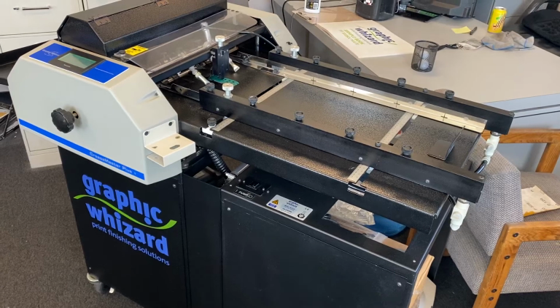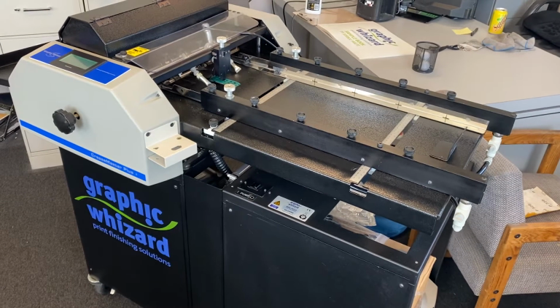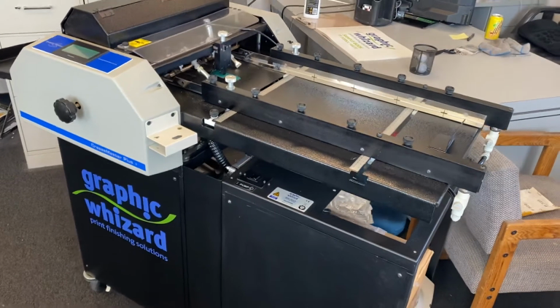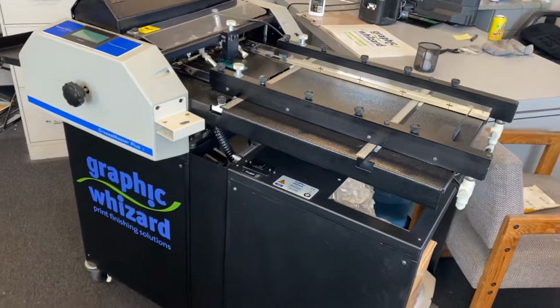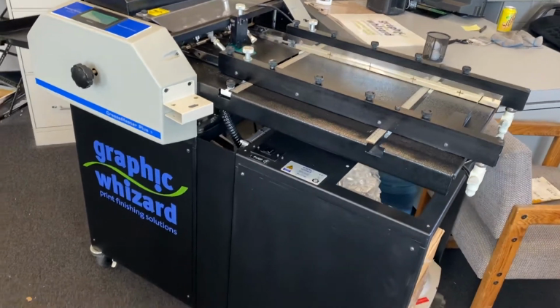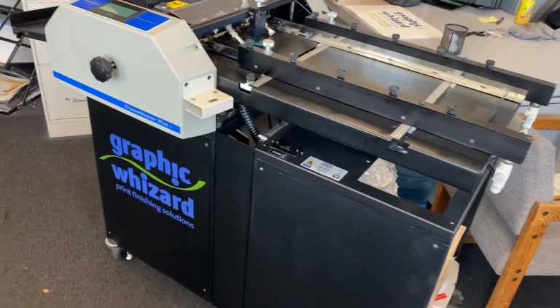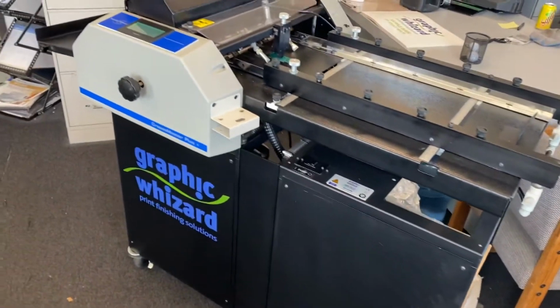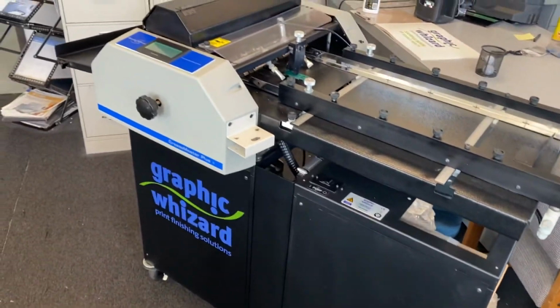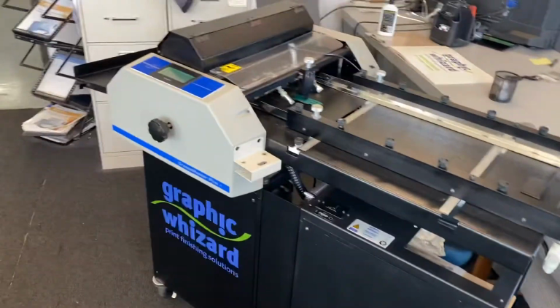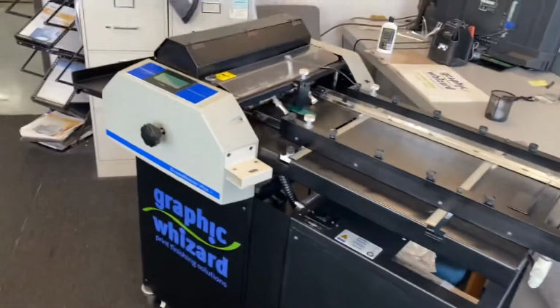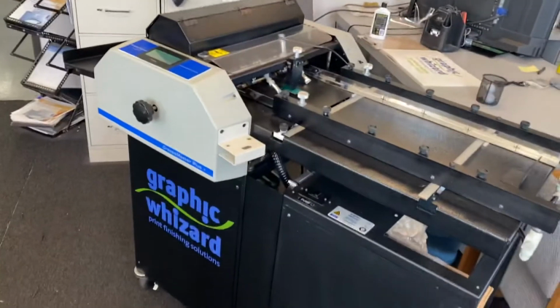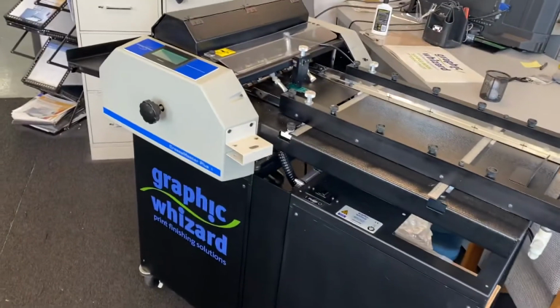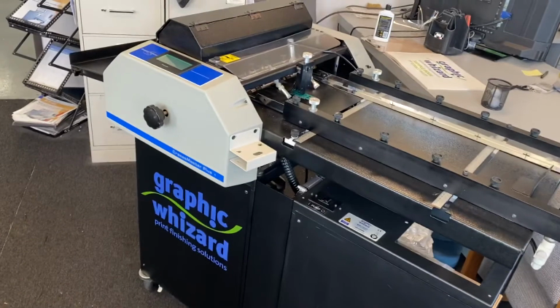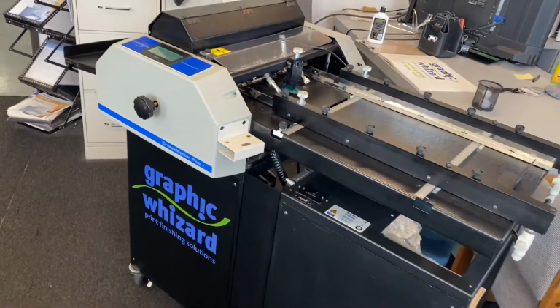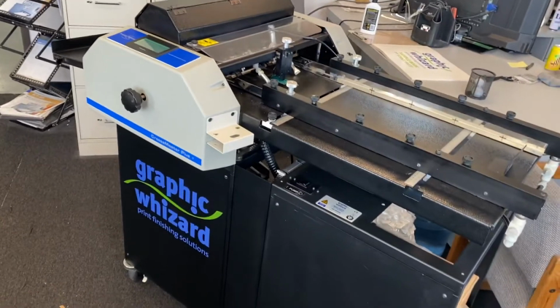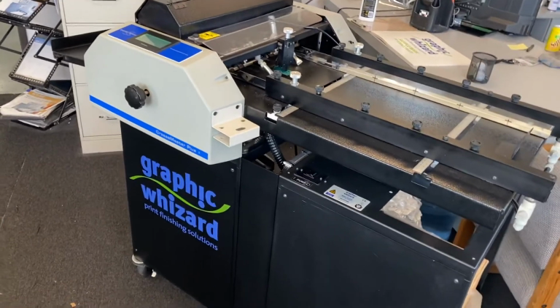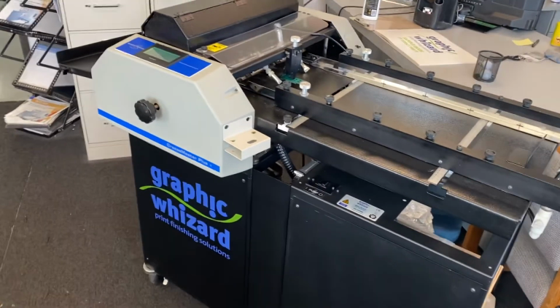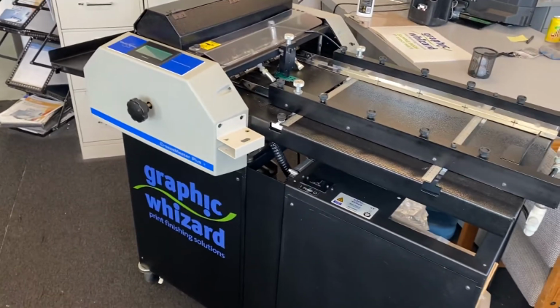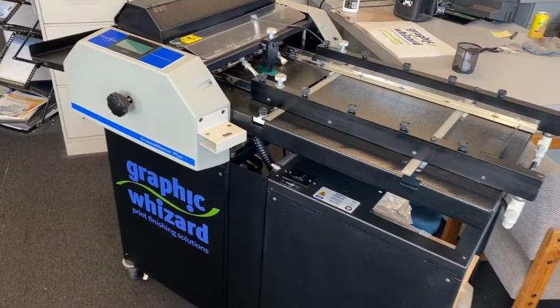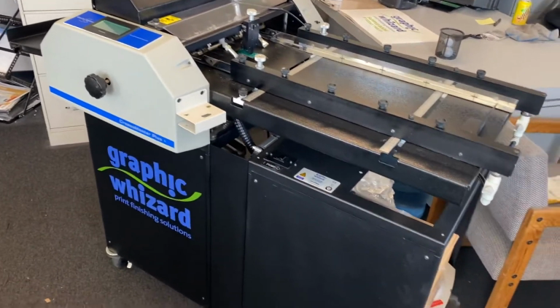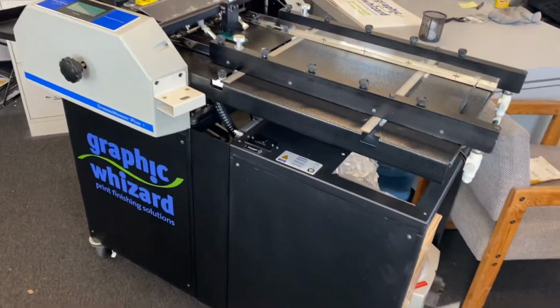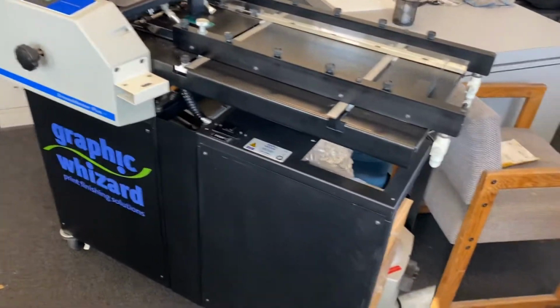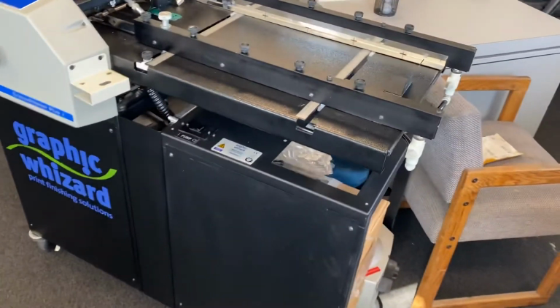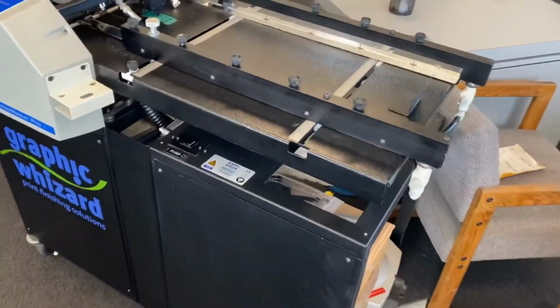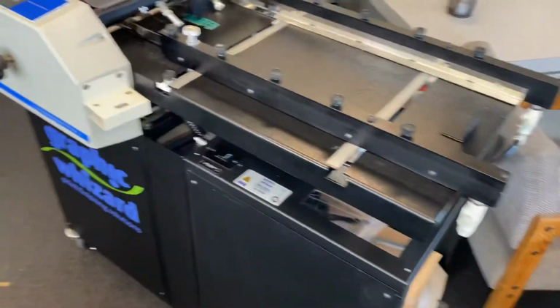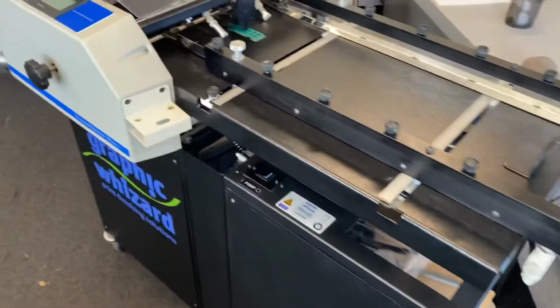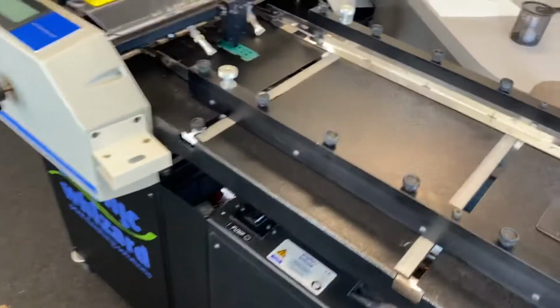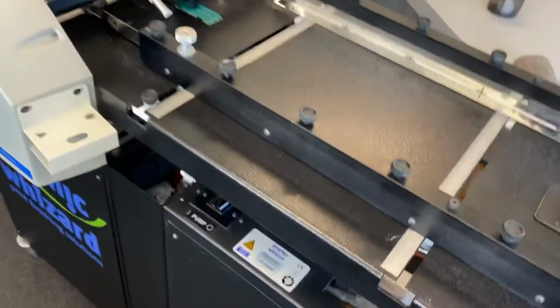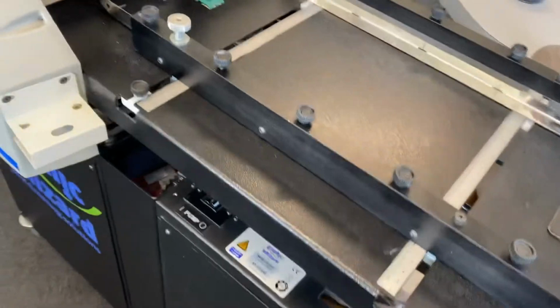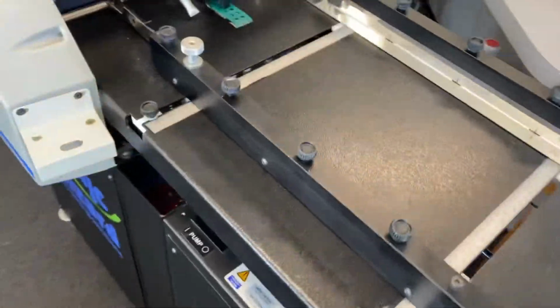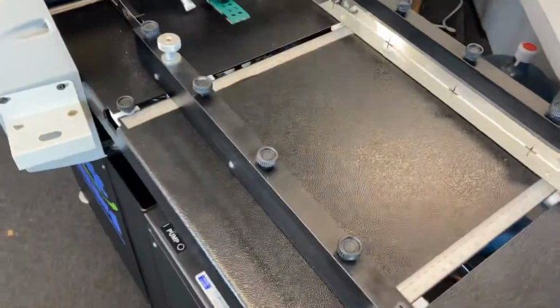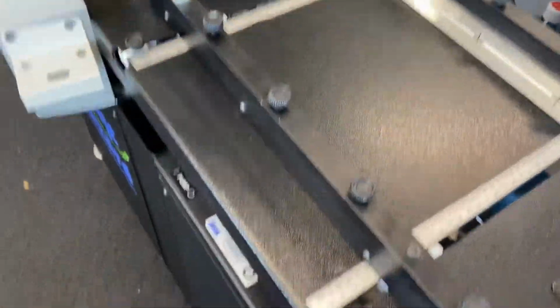Hello Bruce! Here's the — it's Mark with America's Best Printing Products. Here's the crease master that we were talking about, and I wanted to just show you a couple of things here if I can do this by myself.